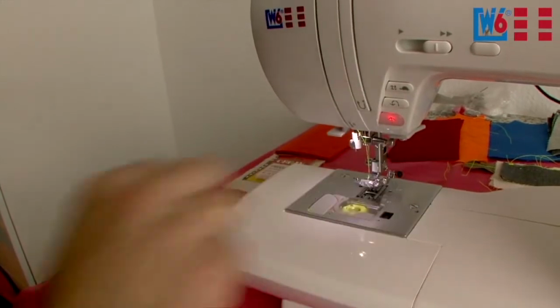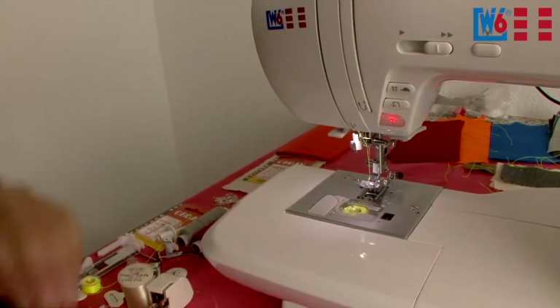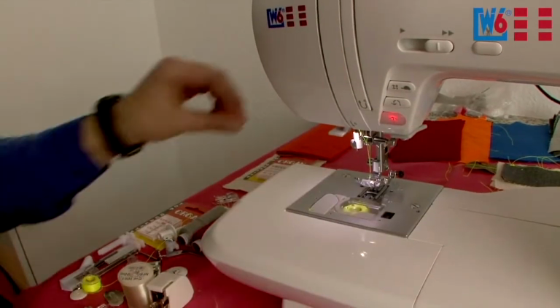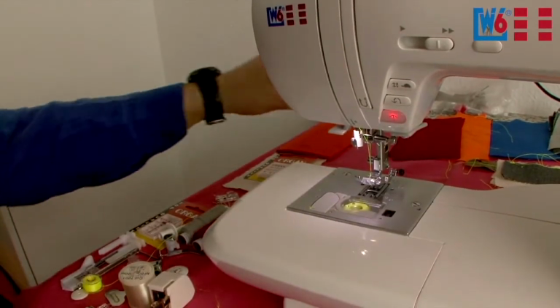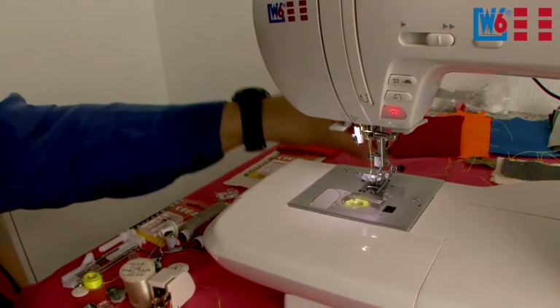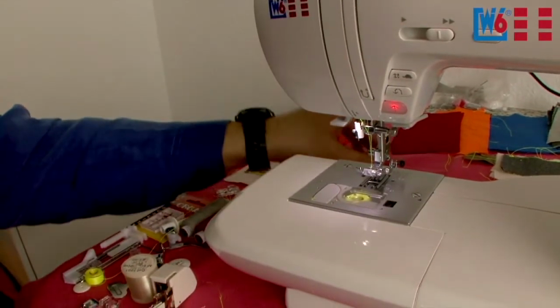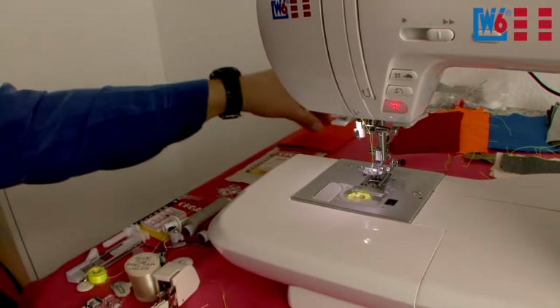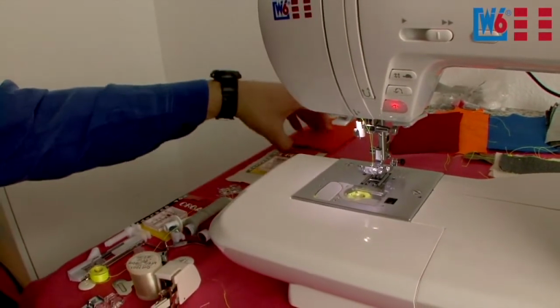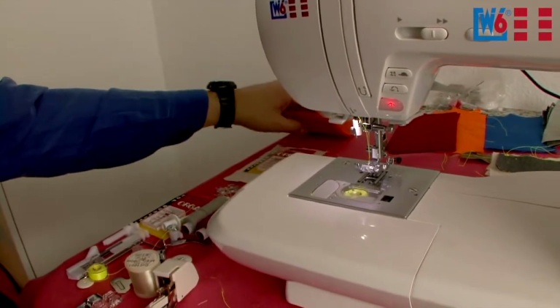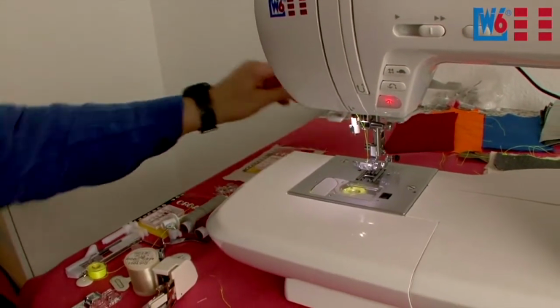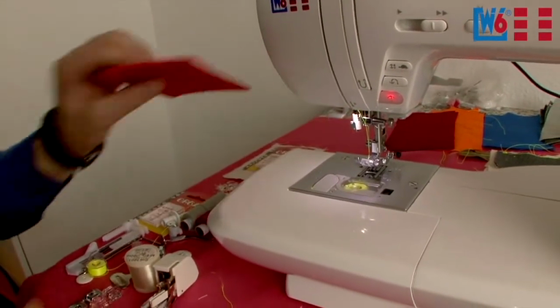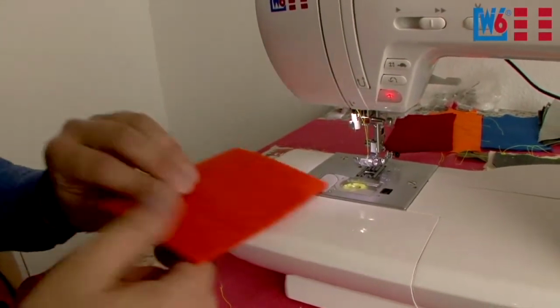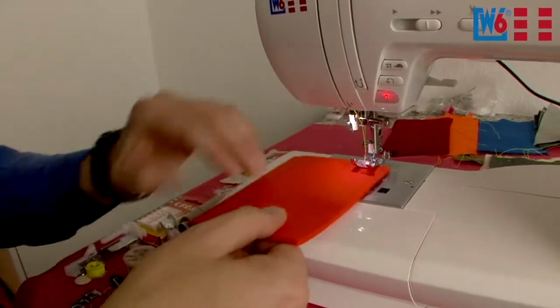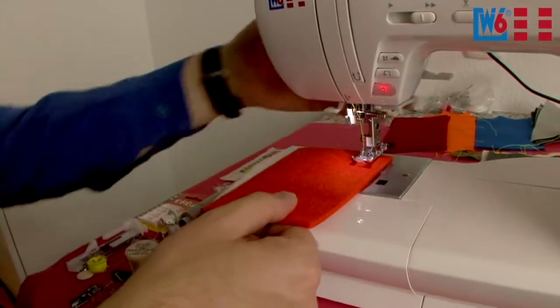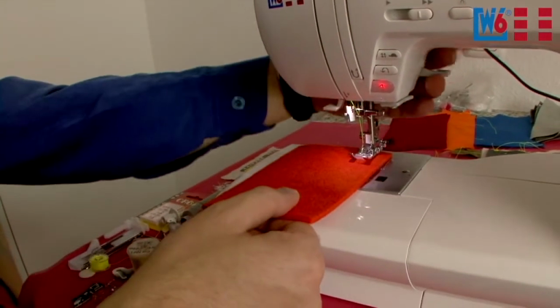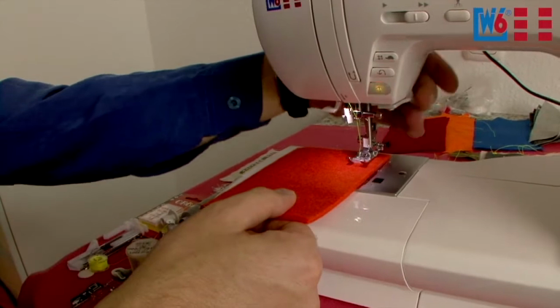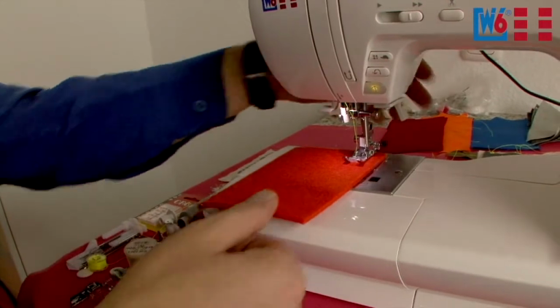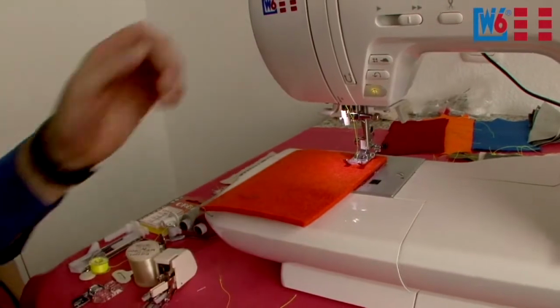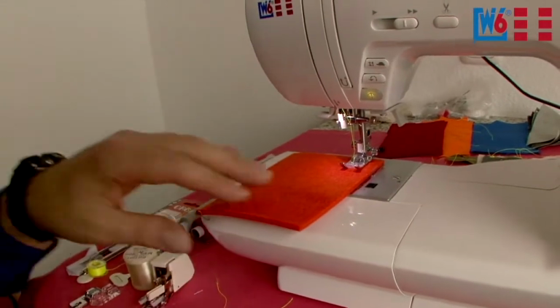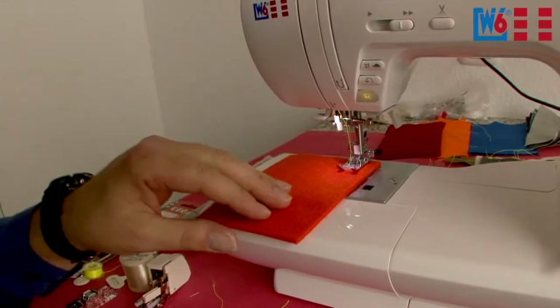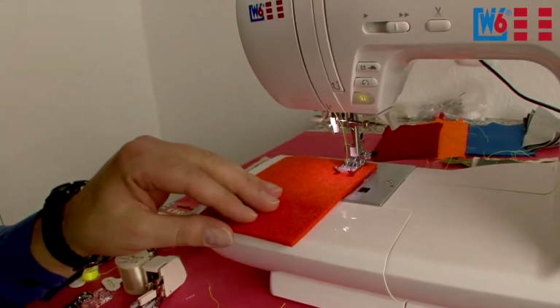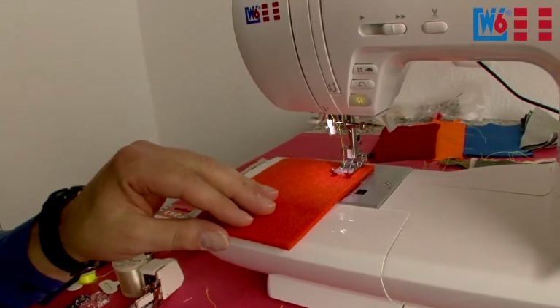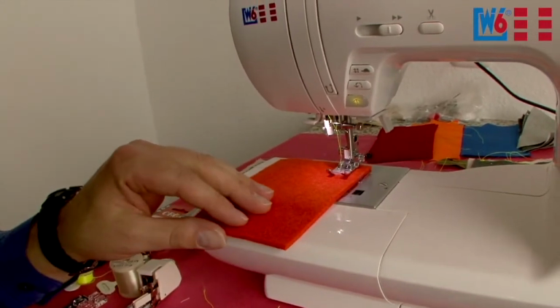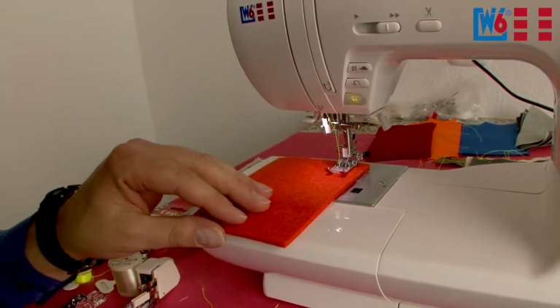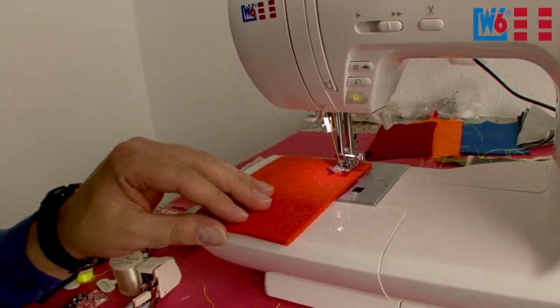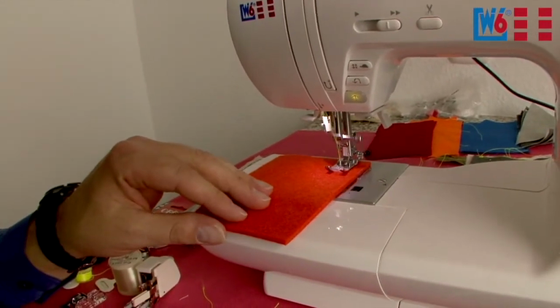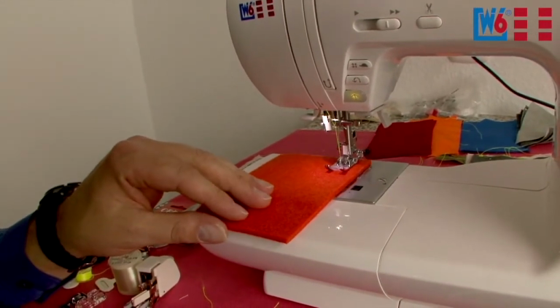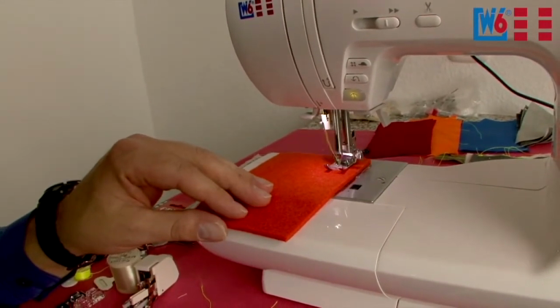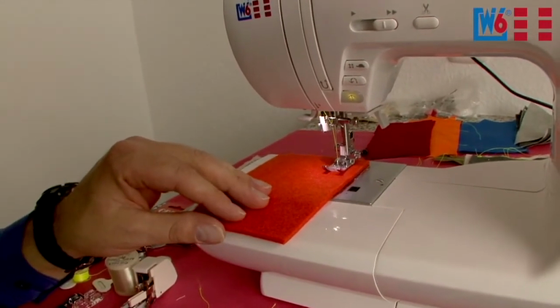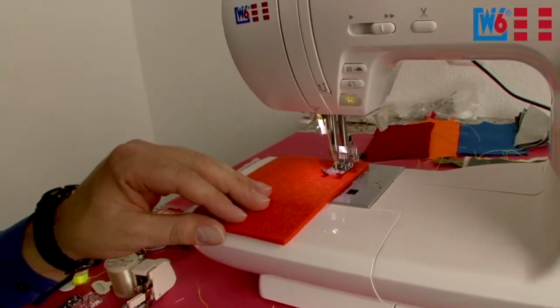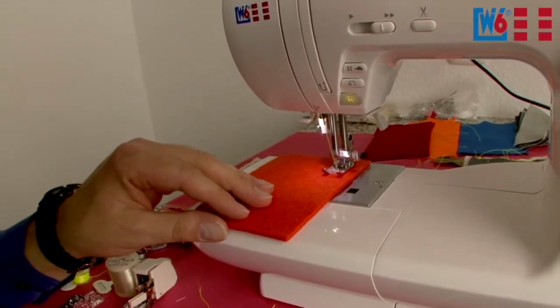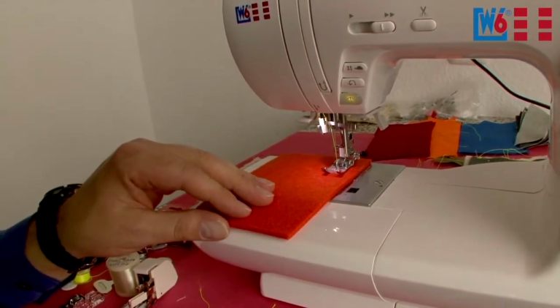Now you can start sewing. Just put a piece of fabric under the foot and you can start right away. No need to bring up the bobbin thread — the machine does that by itself.